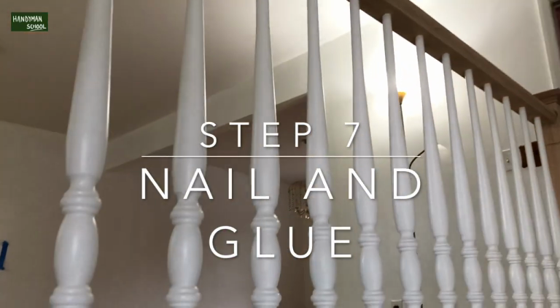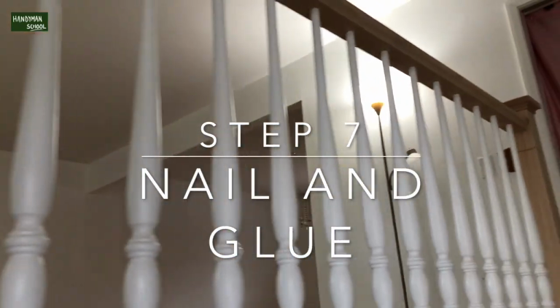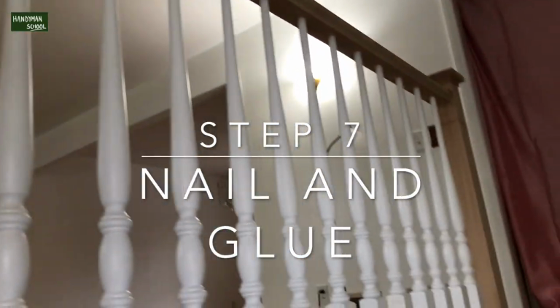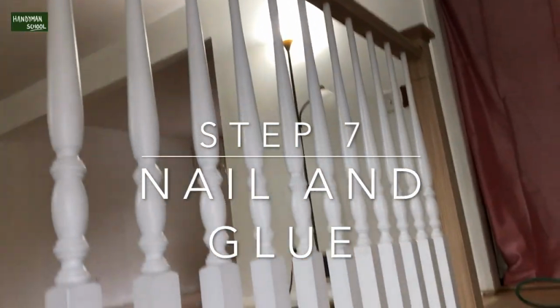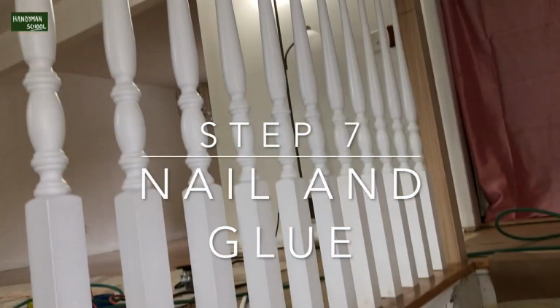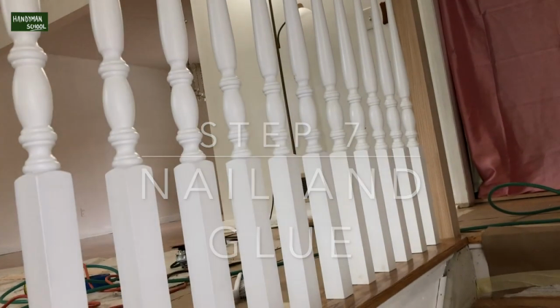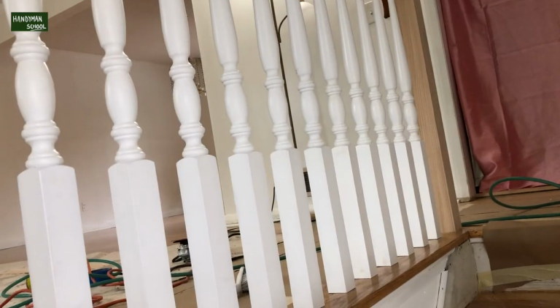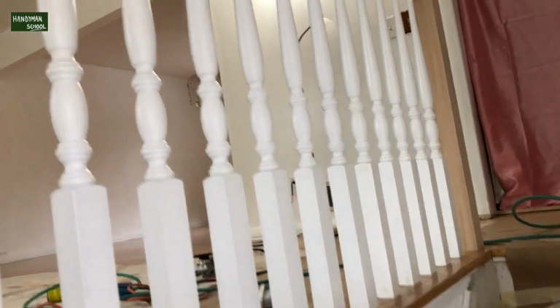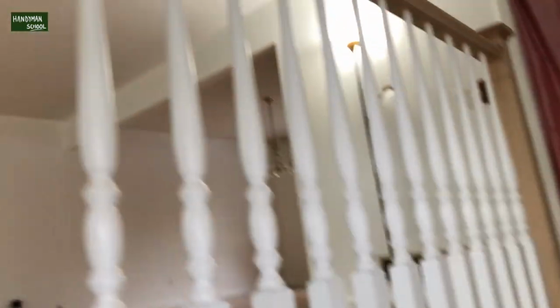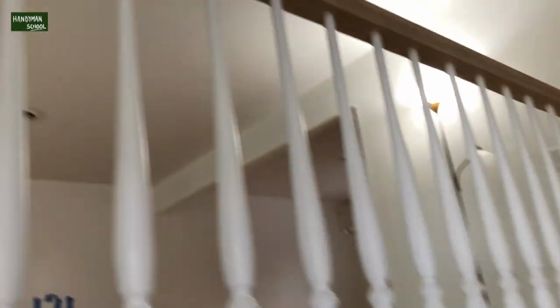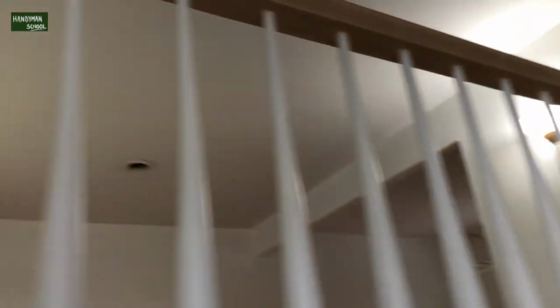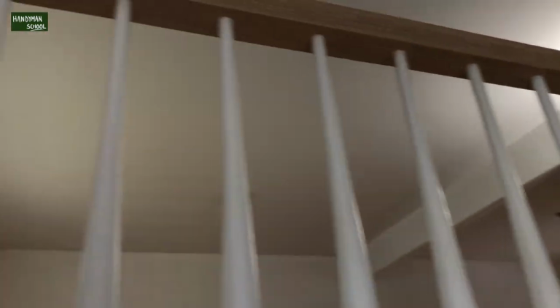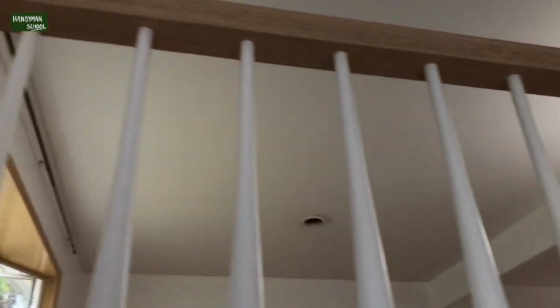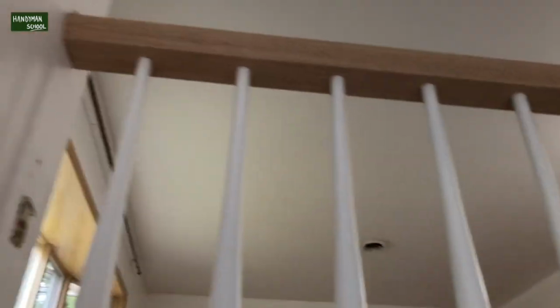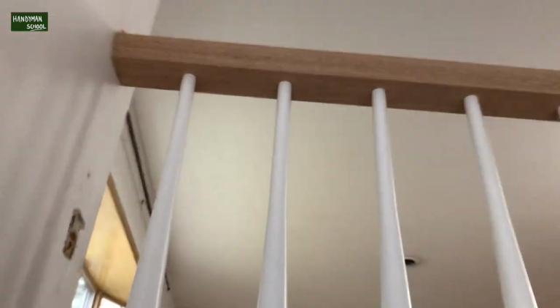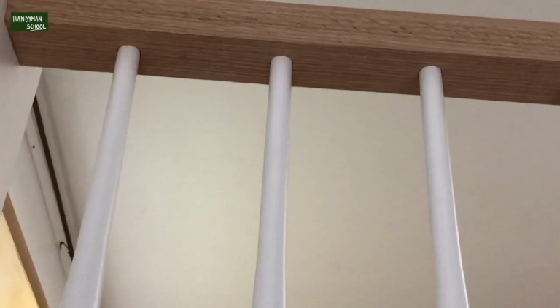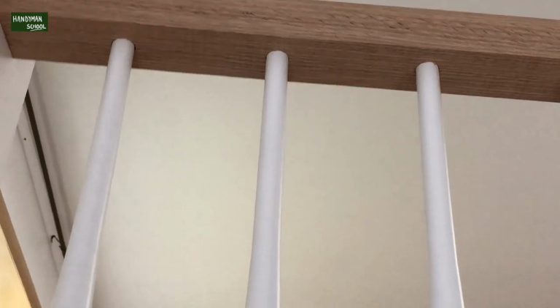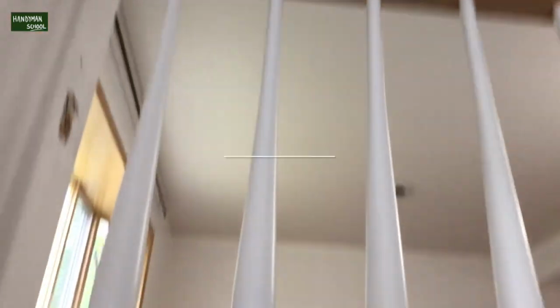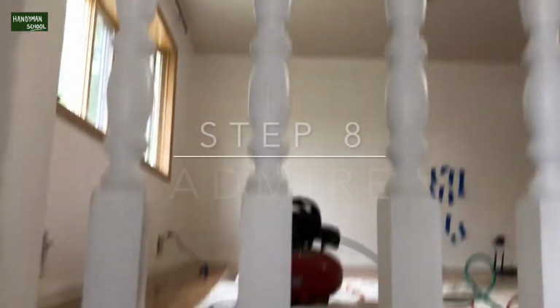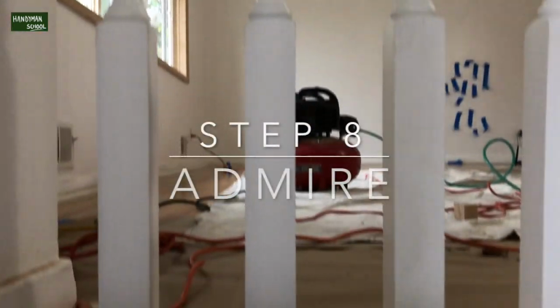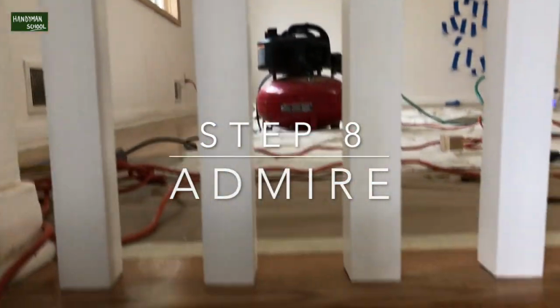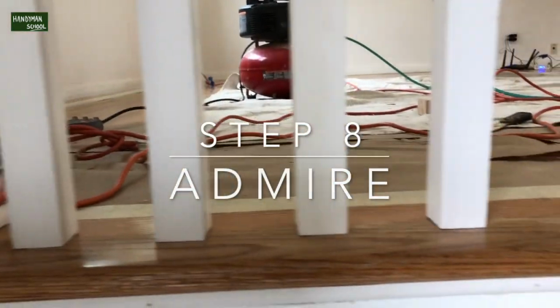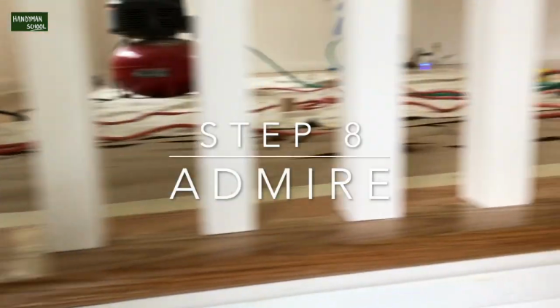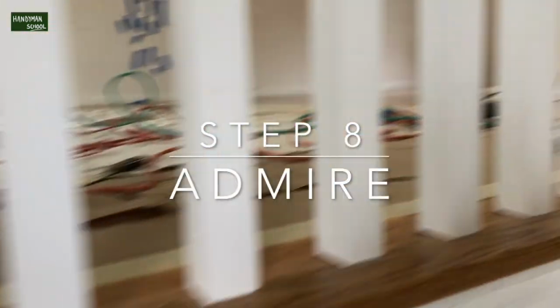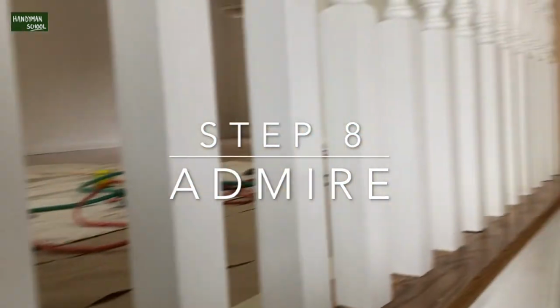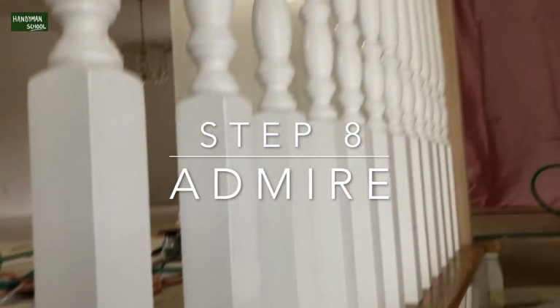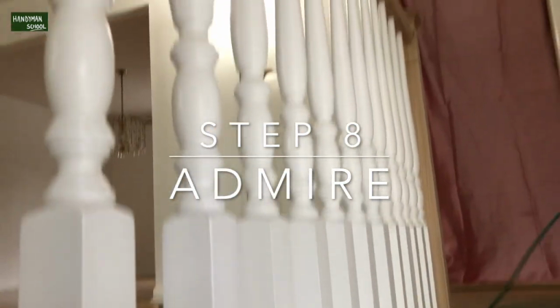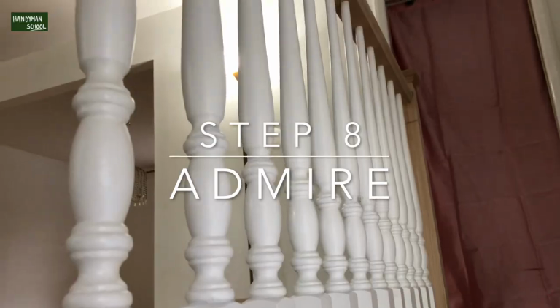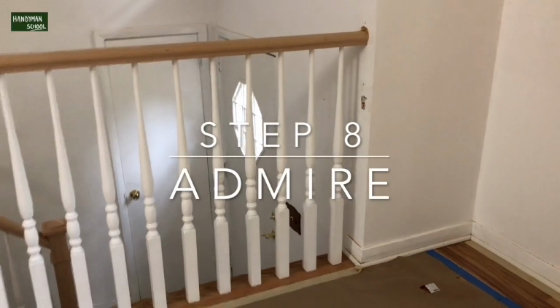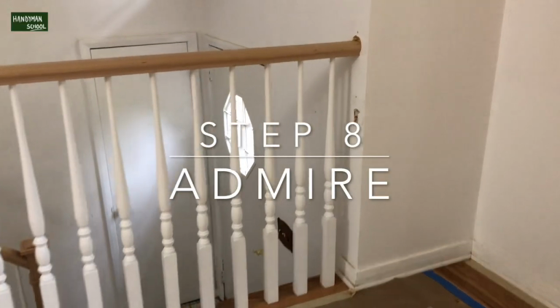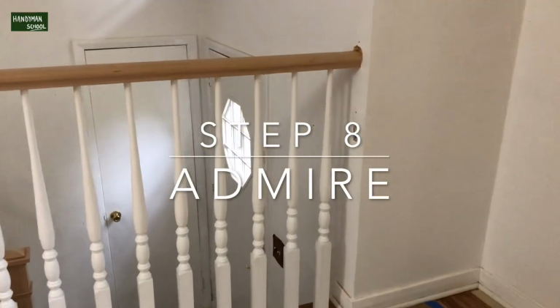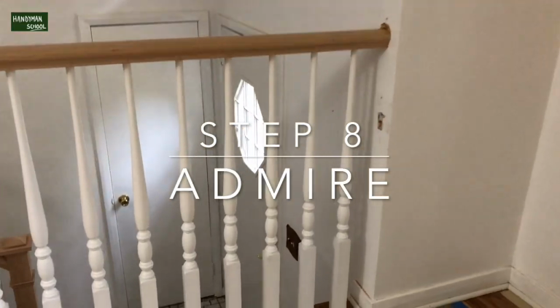These balusters were nailed on top with the nail gun and glue — we glued them together. Once done, you admire the work.